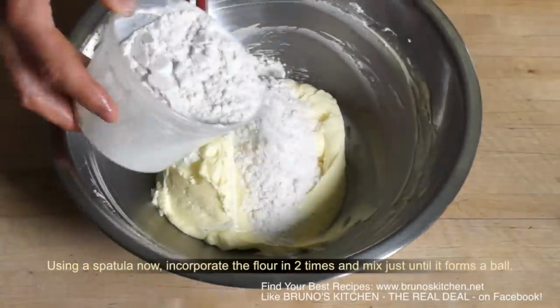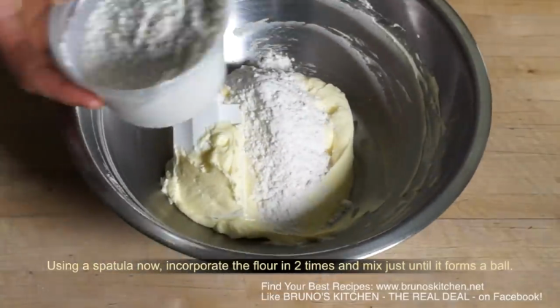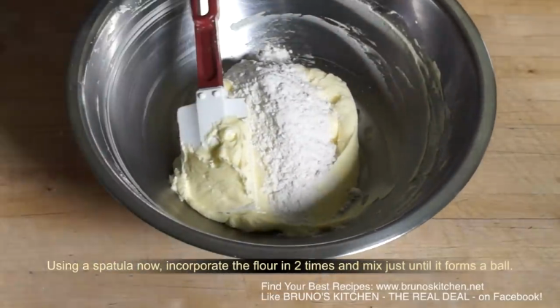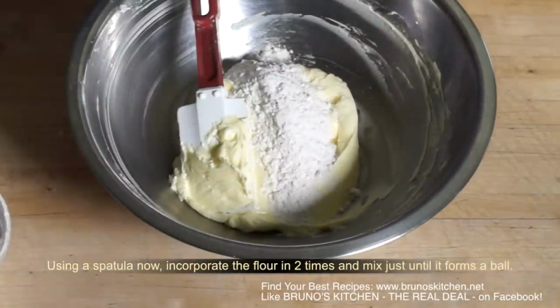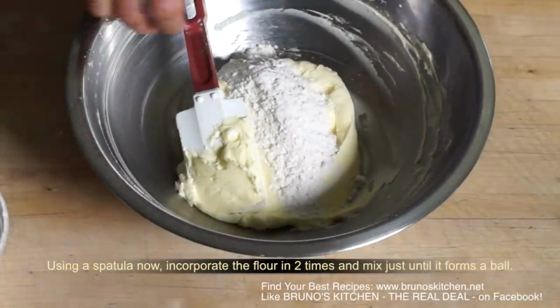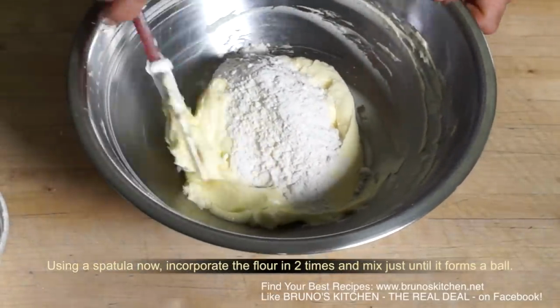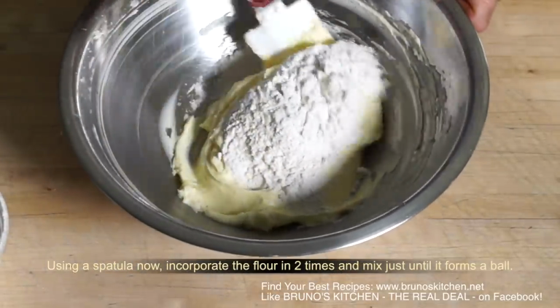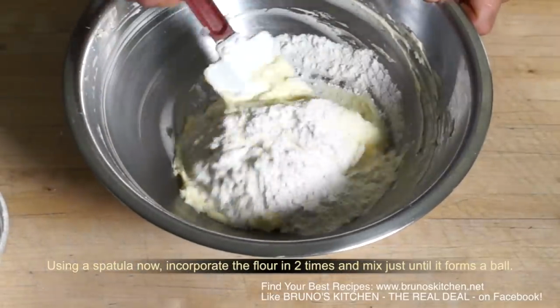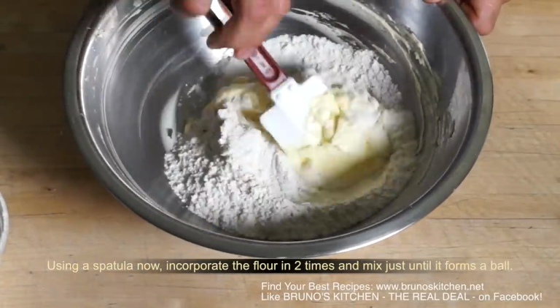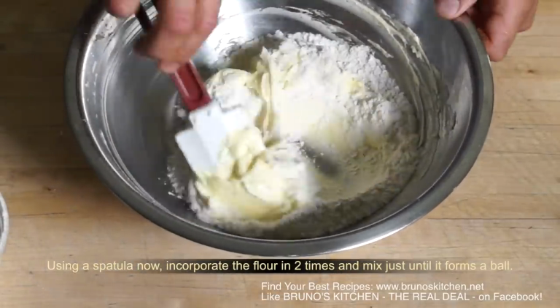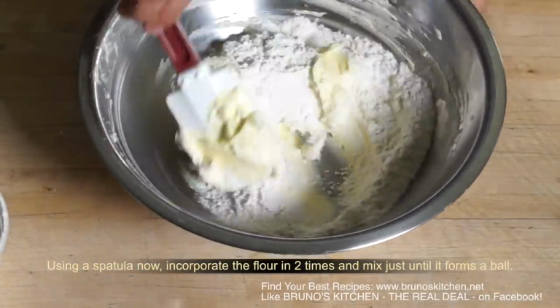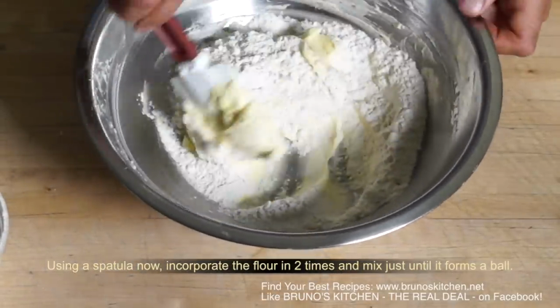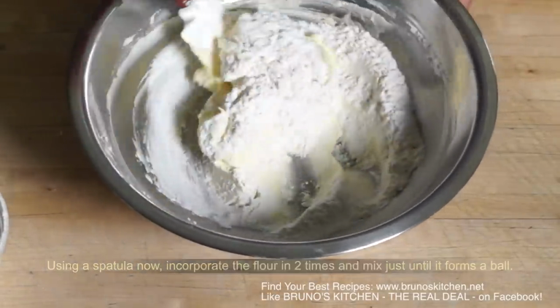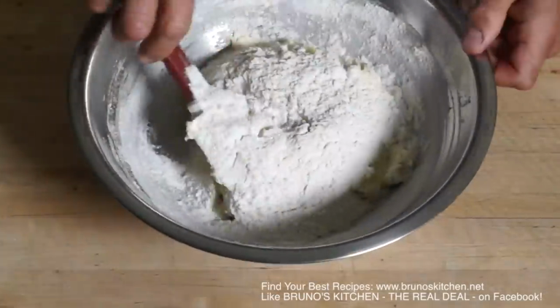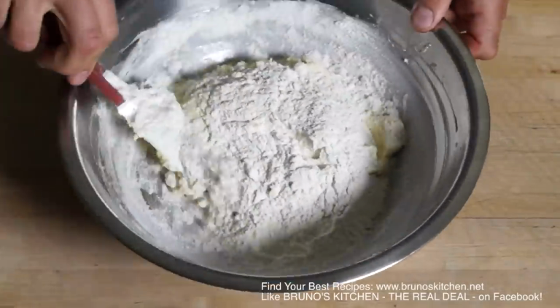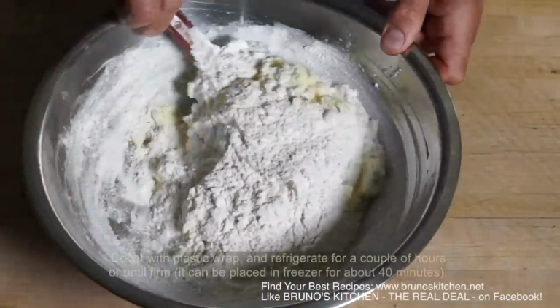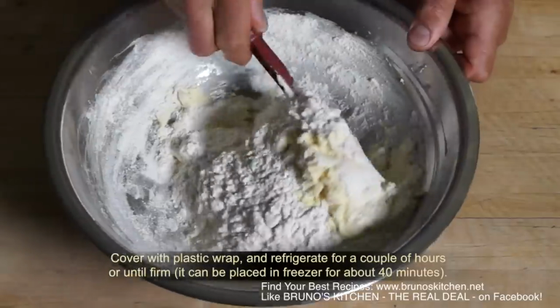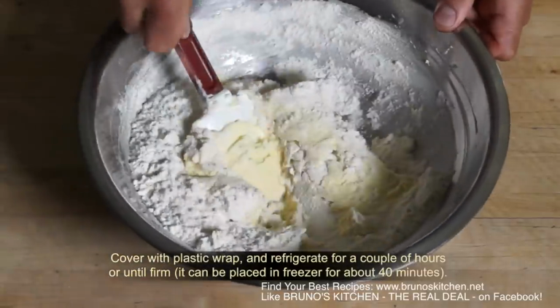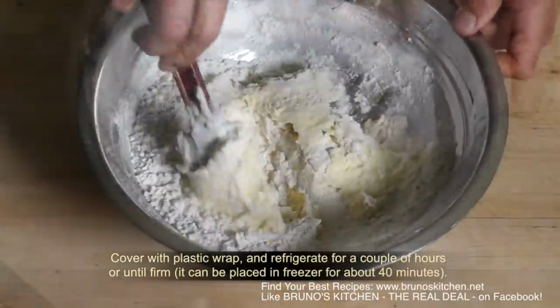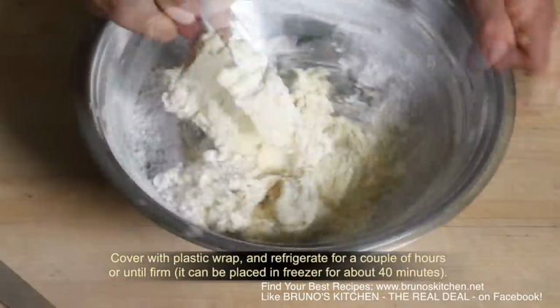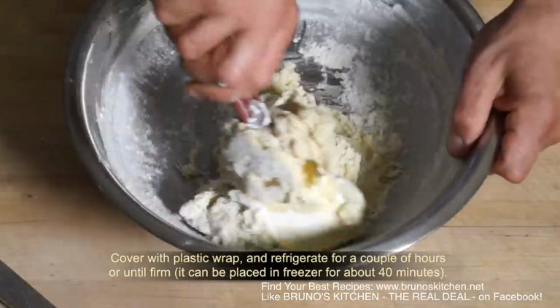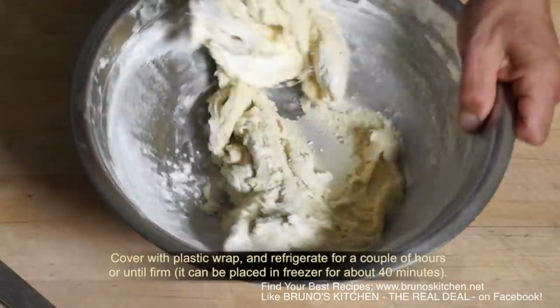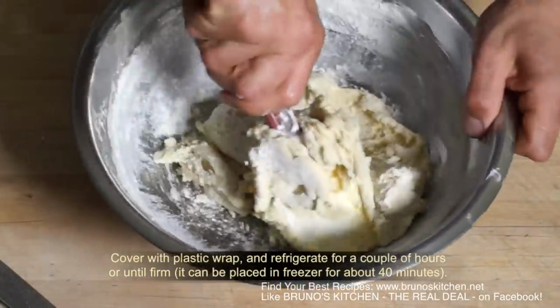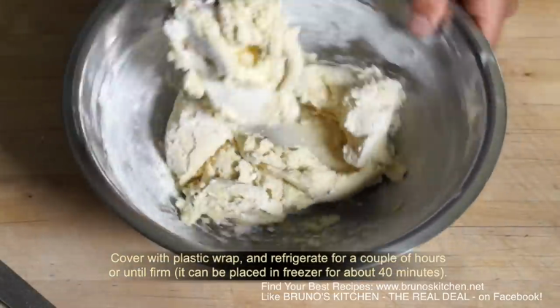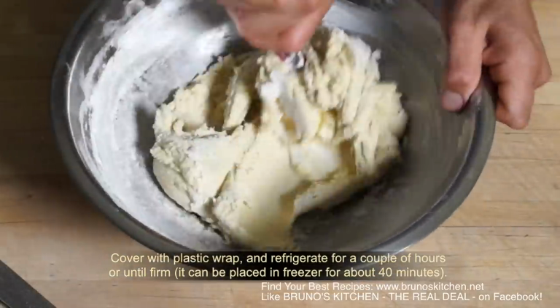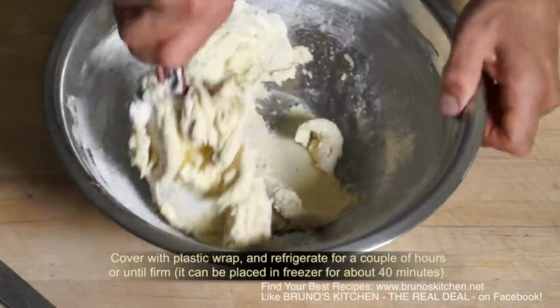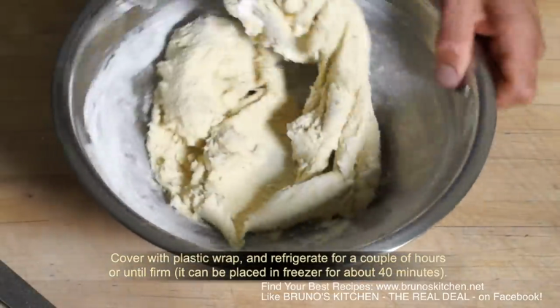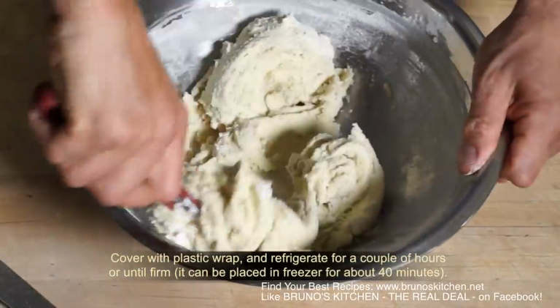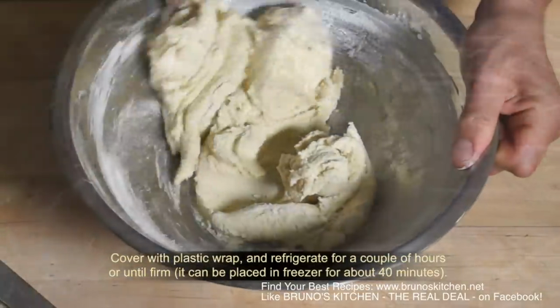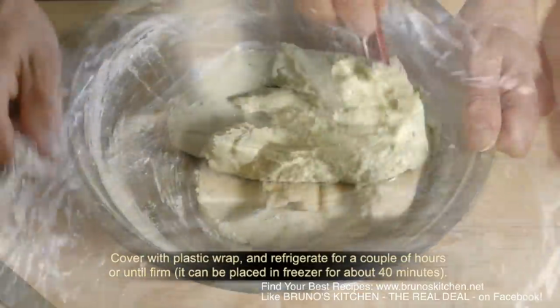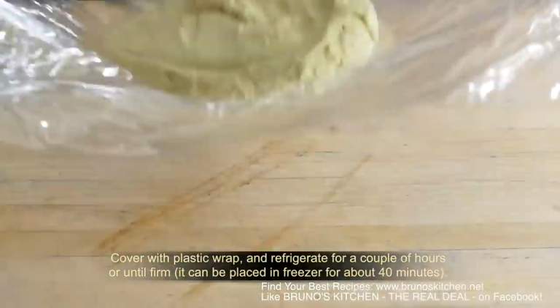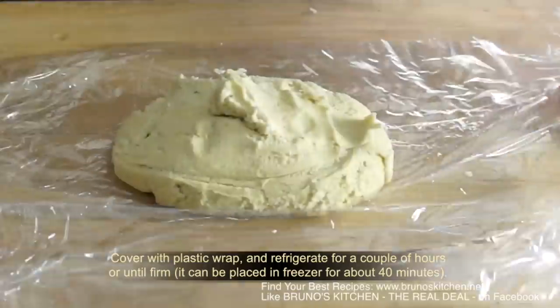Using a spatula now, incorporate the flour in two times and mix just until it forms a ball. Wrap it up and refrigerate for a couple of hours or until firm.